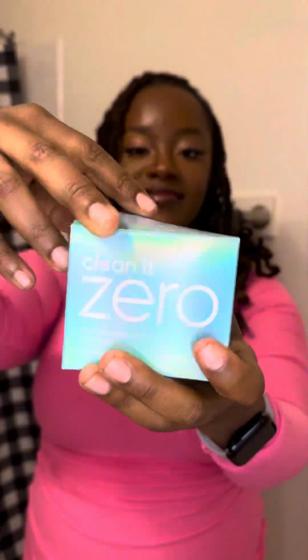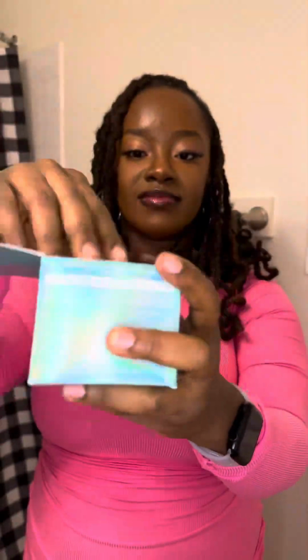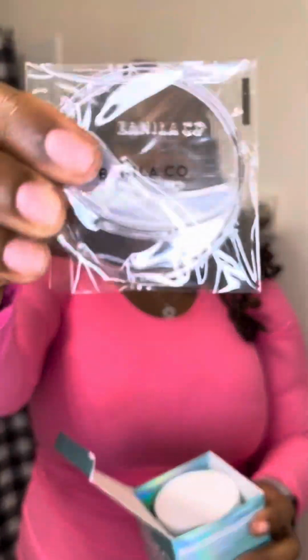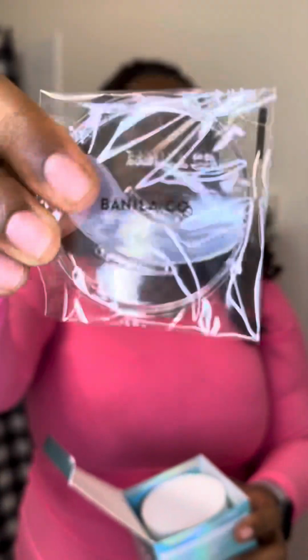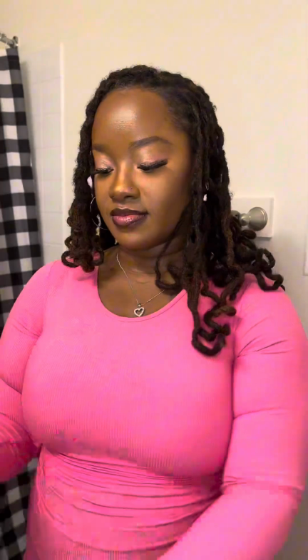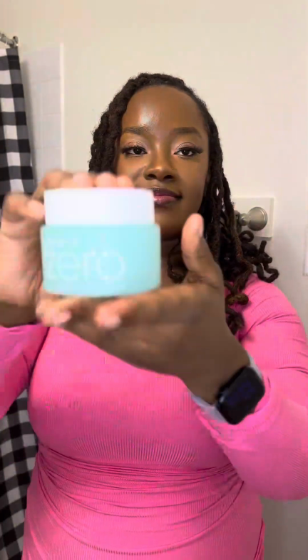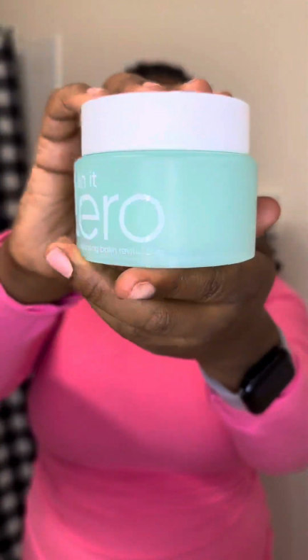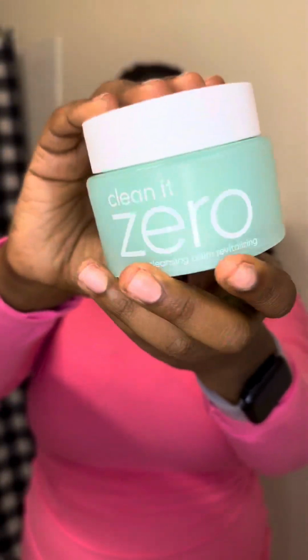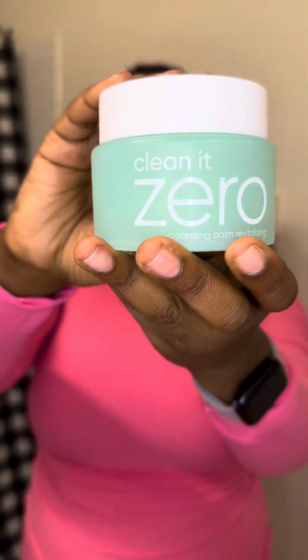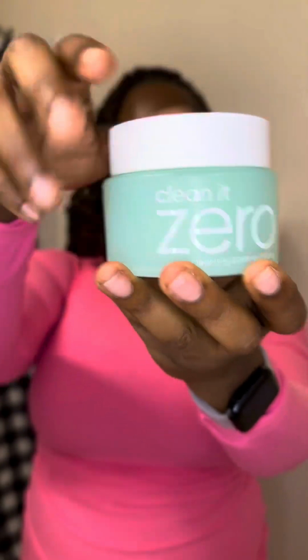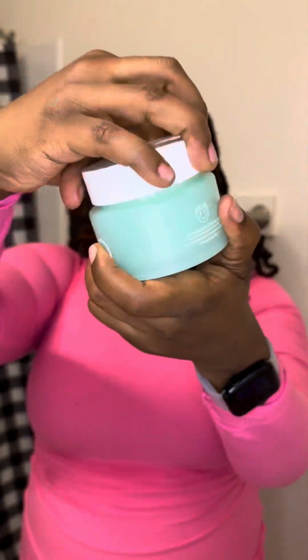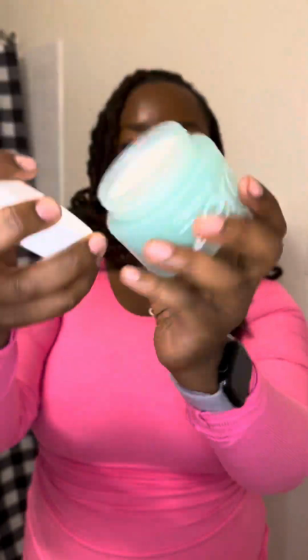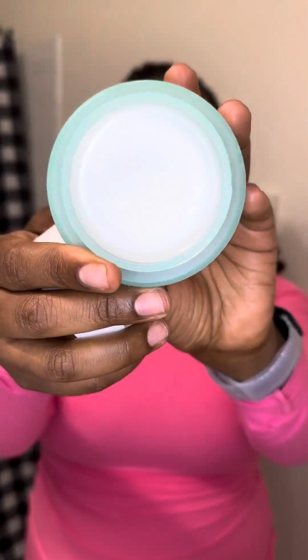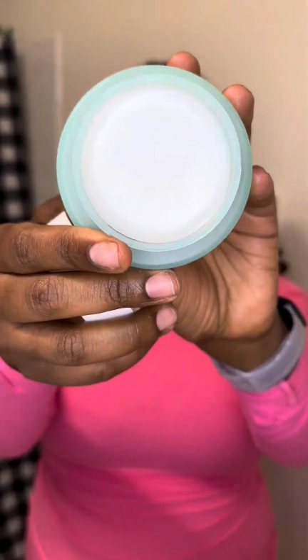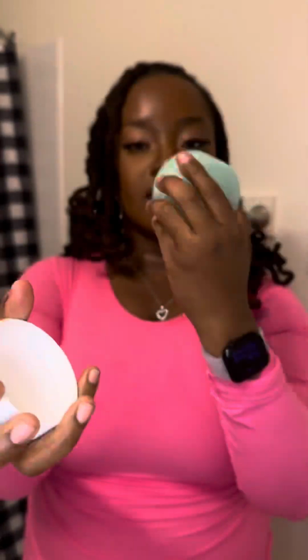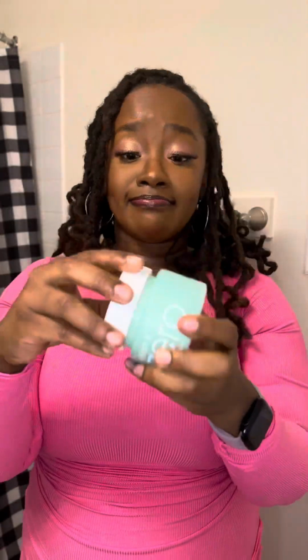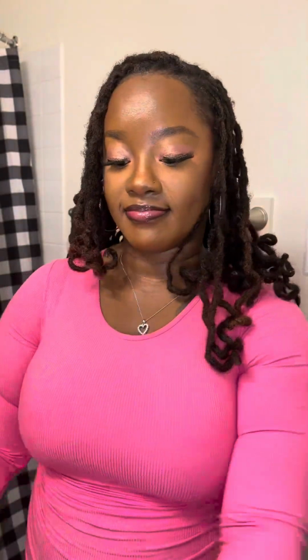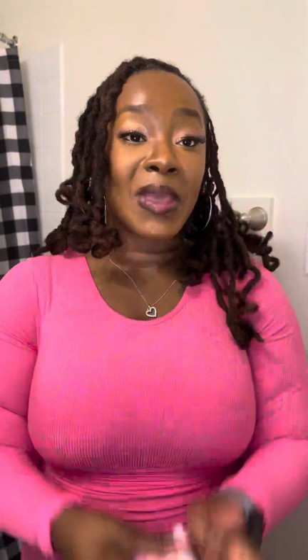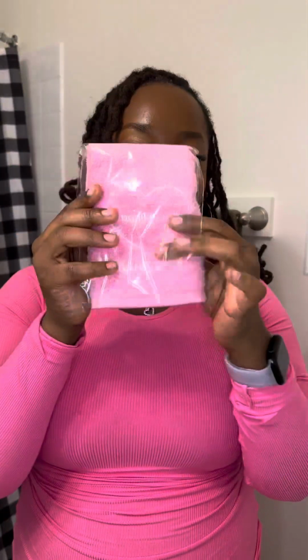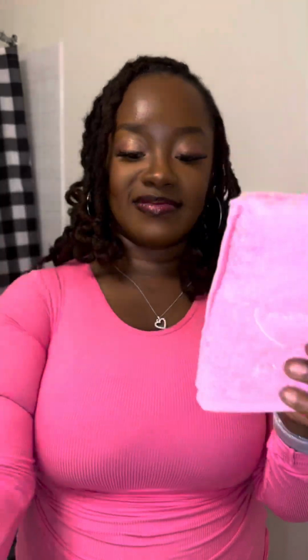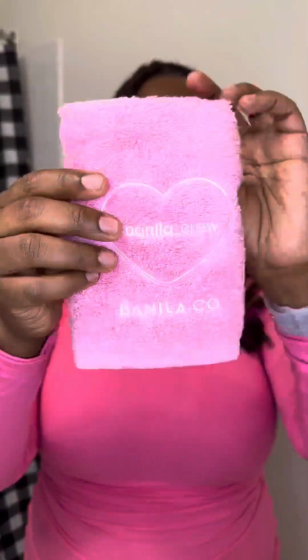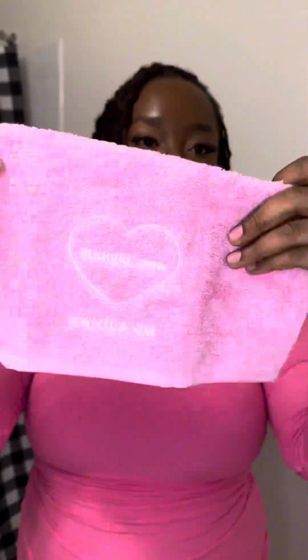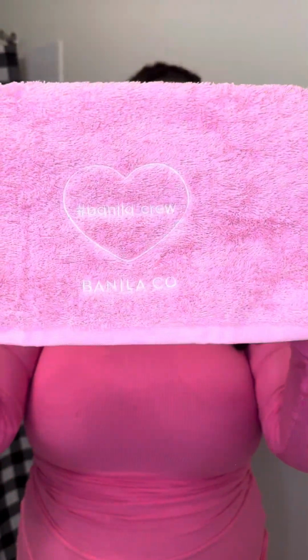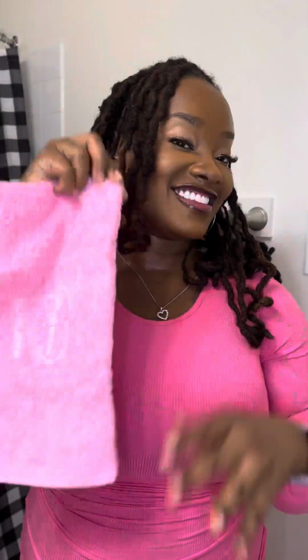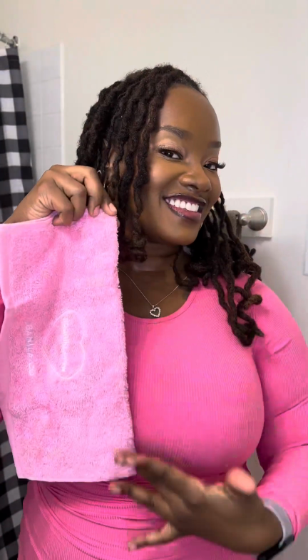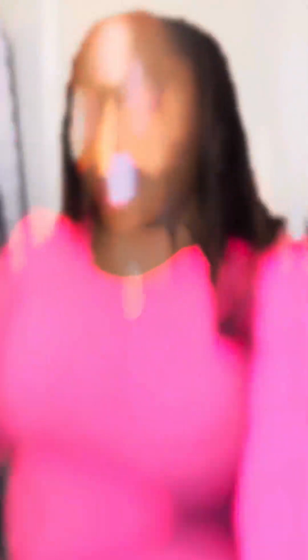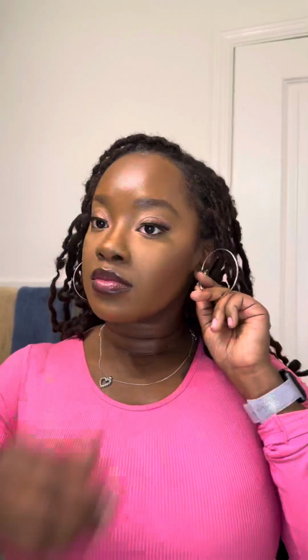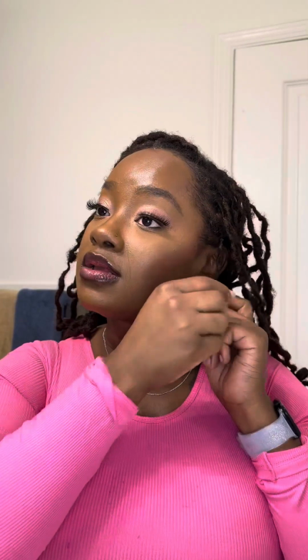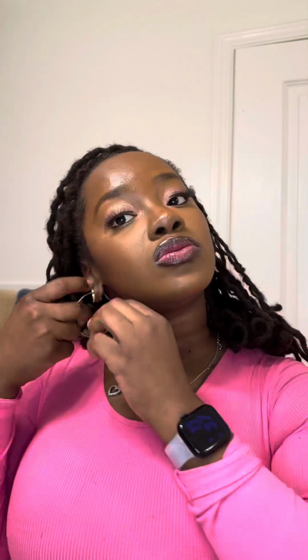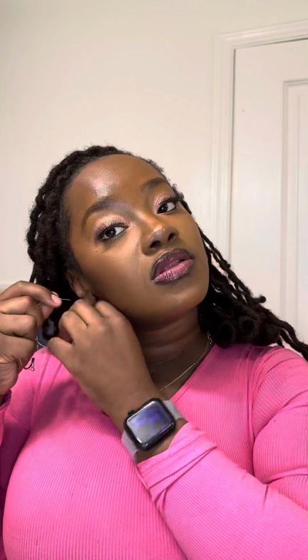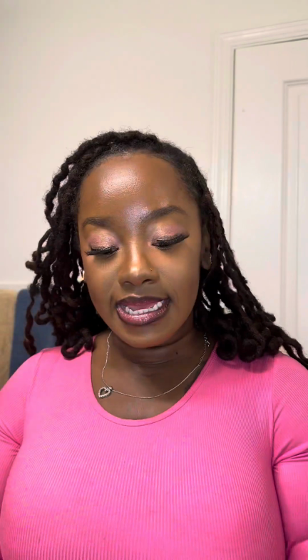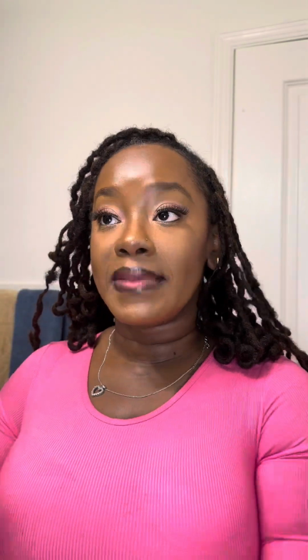This is what the box looks like on the inside — they give you a barrier protector and also a scooper. This is the container itself, and it also comes with a towel which is really cute and has their logo on it. I love it.